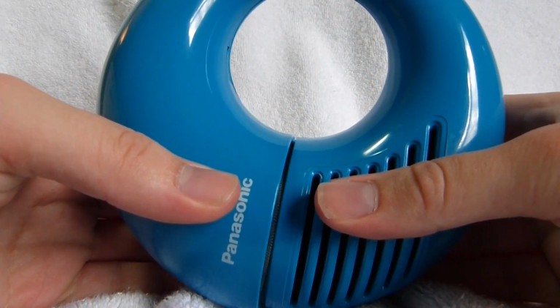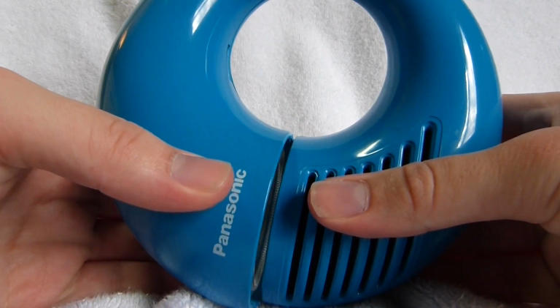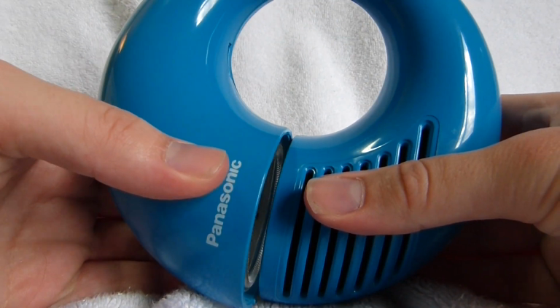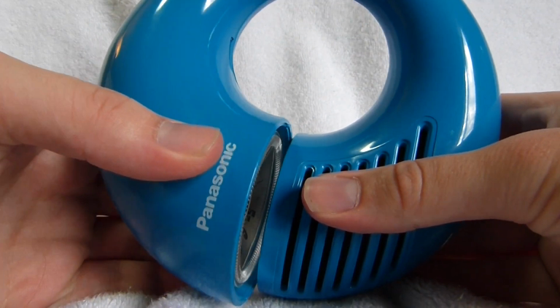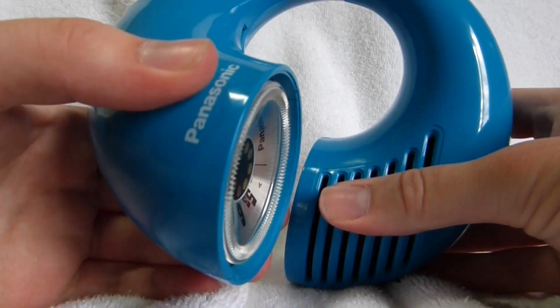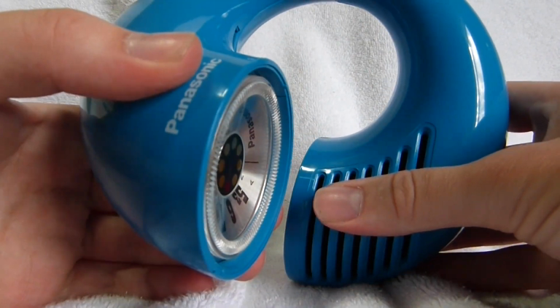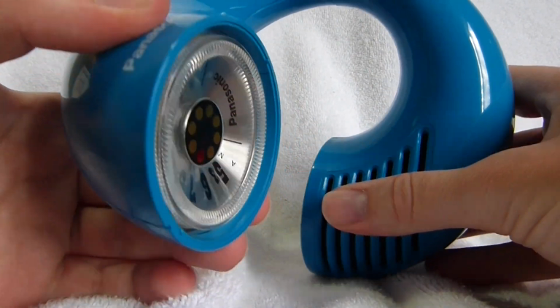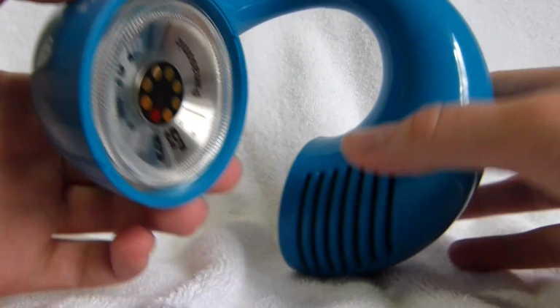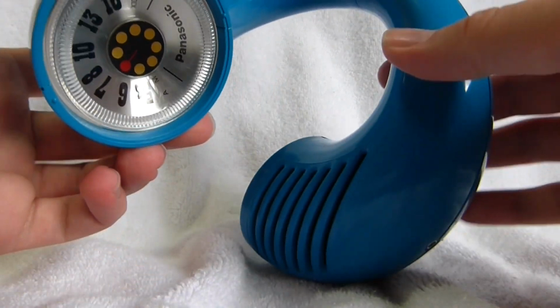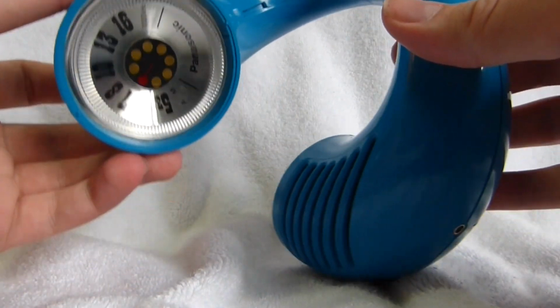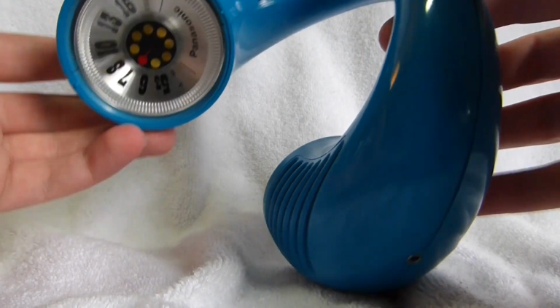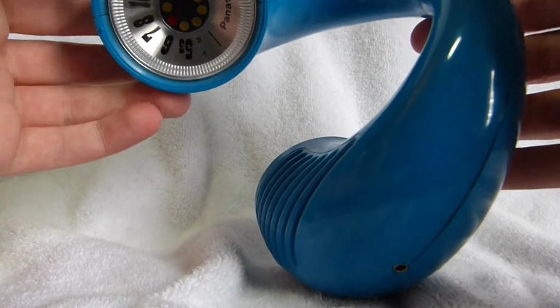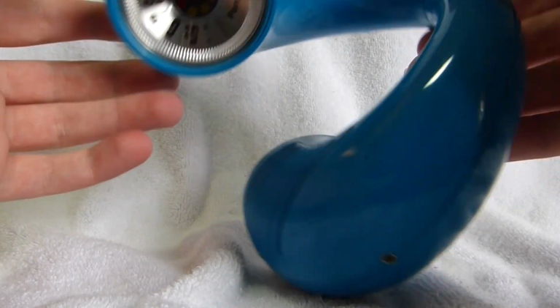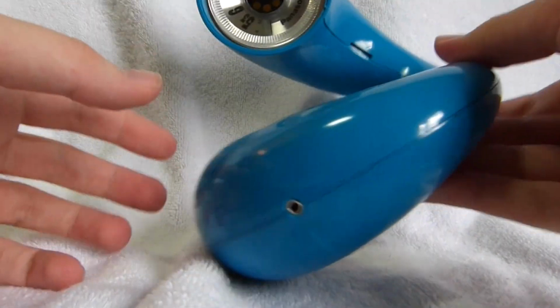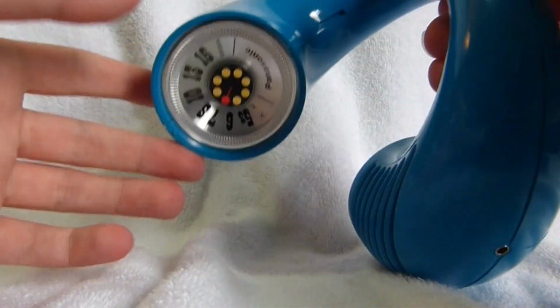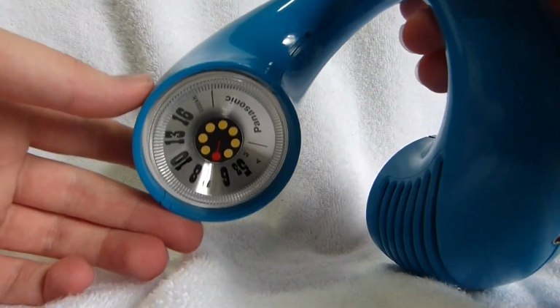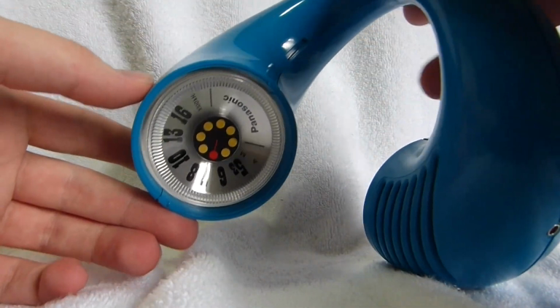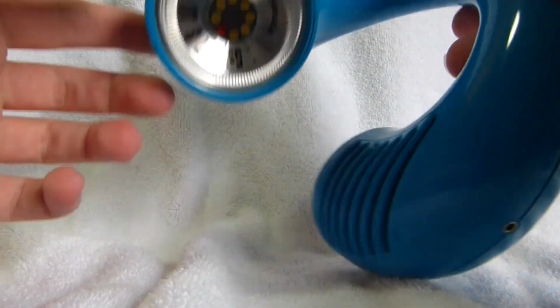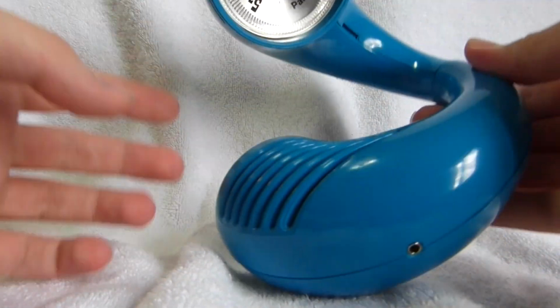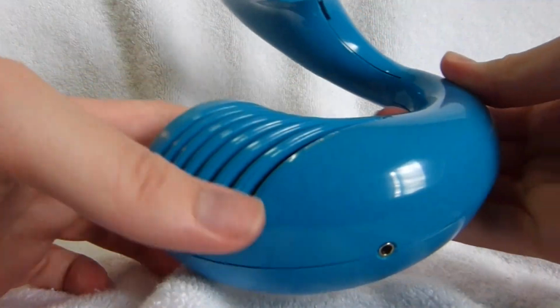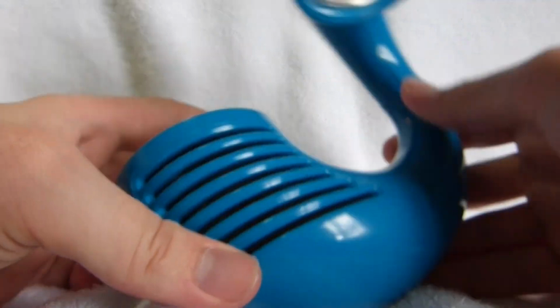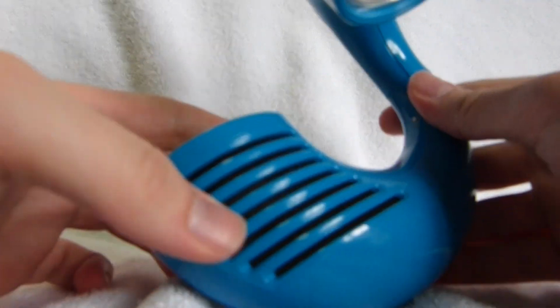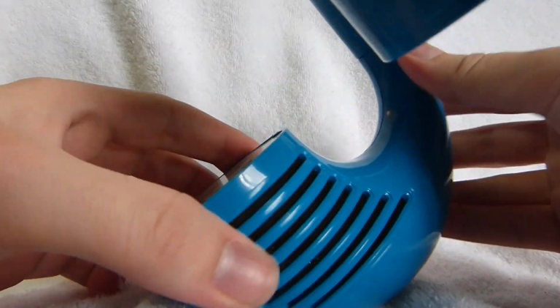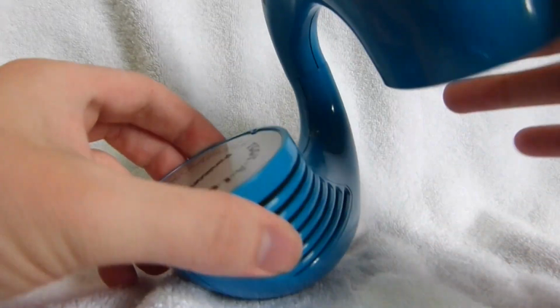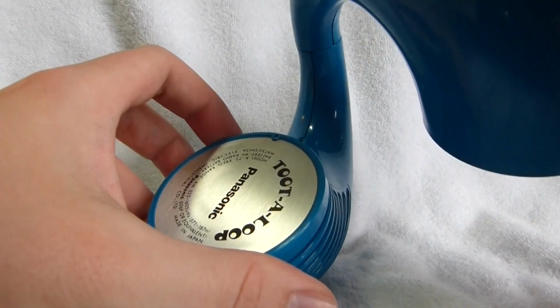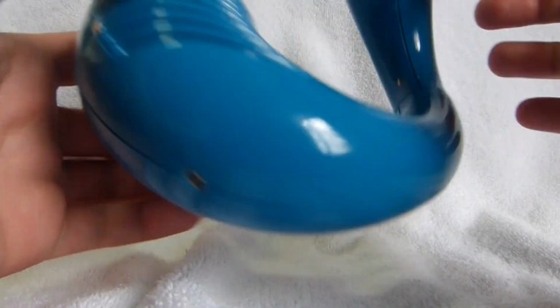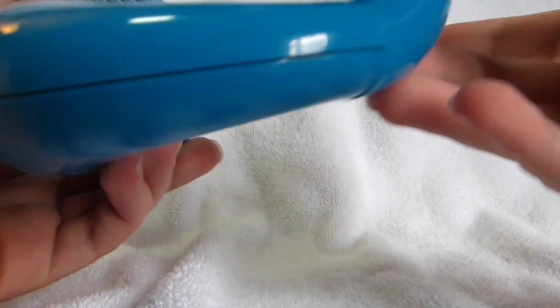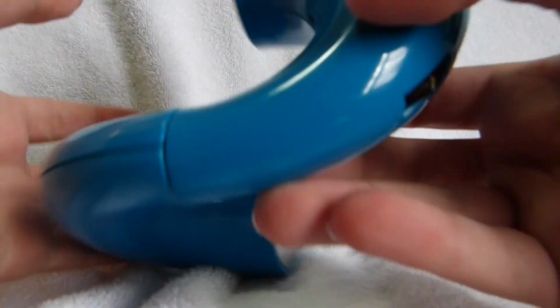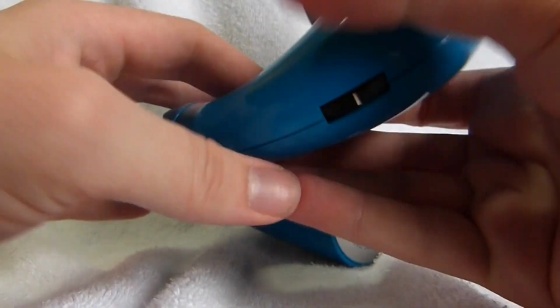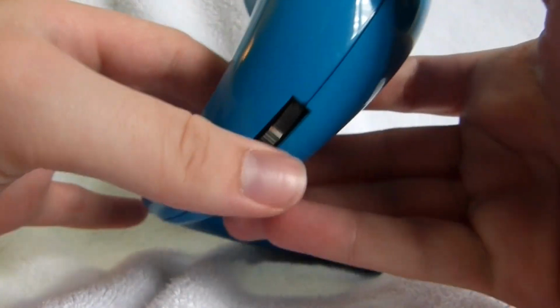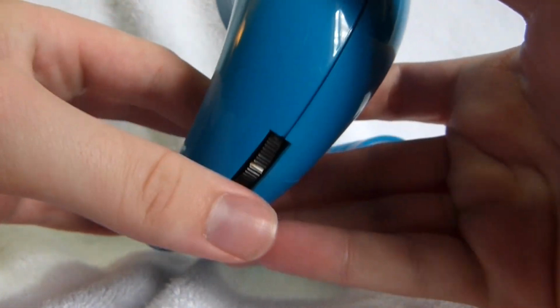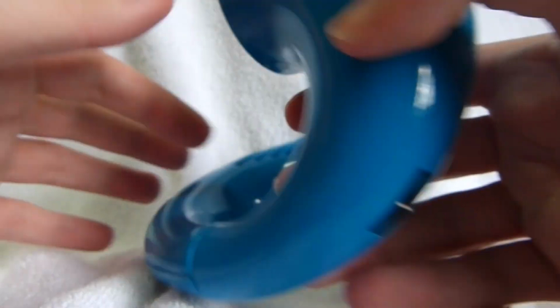To play the radio, you twist it open, and there's the dial. The speaker is here, and the volume dial is over here.